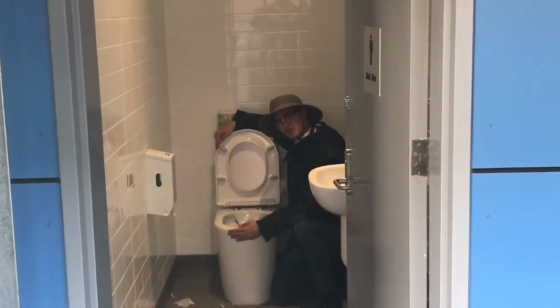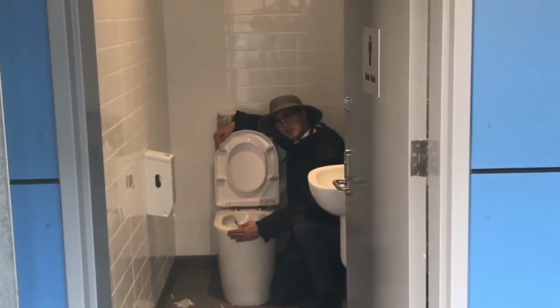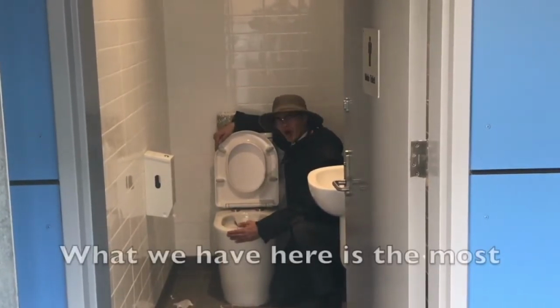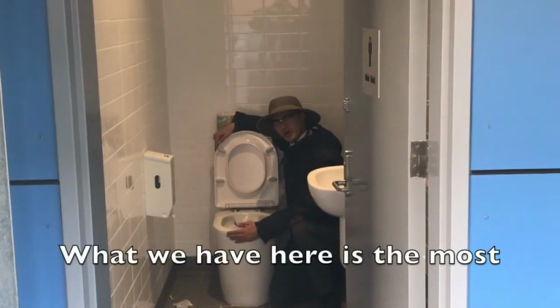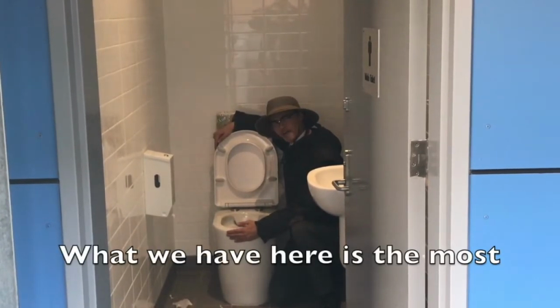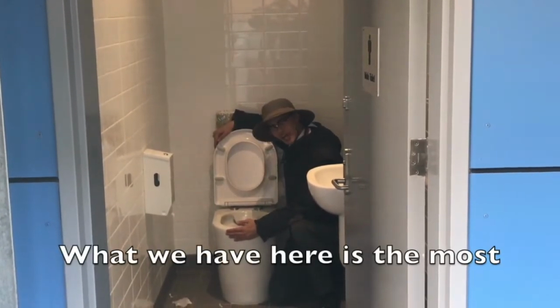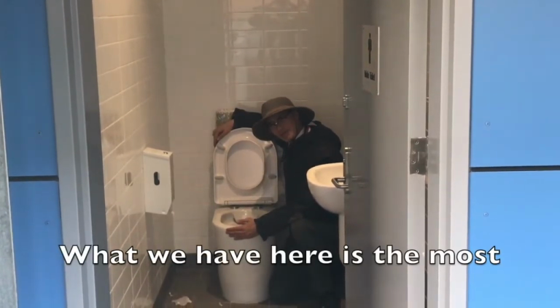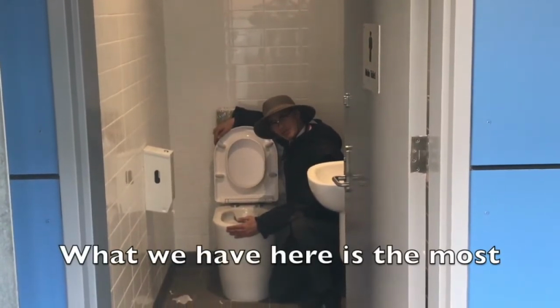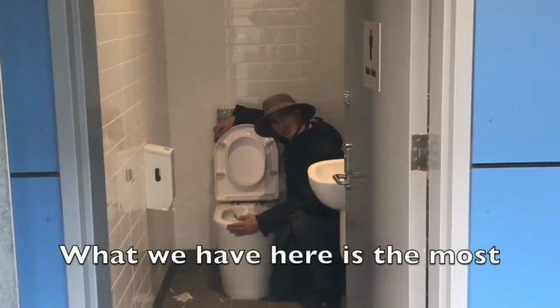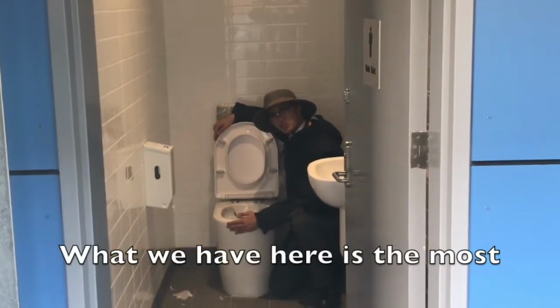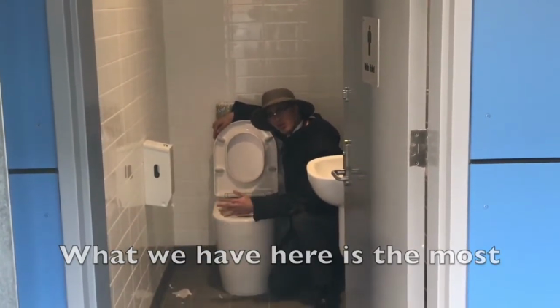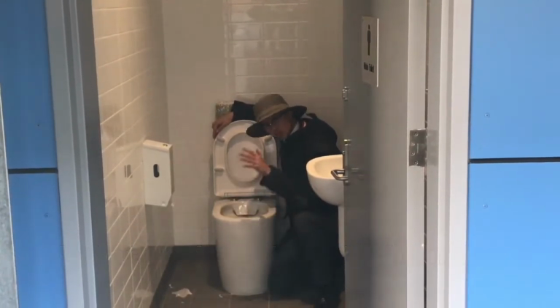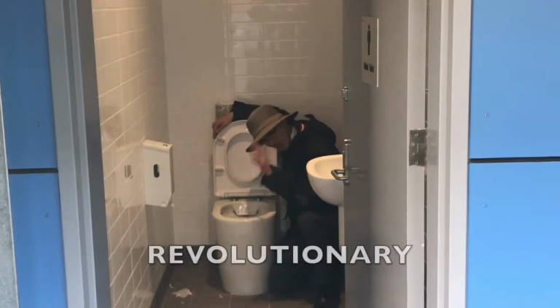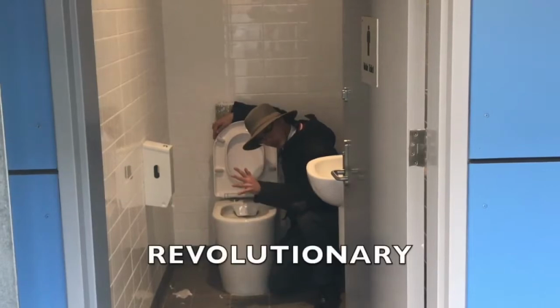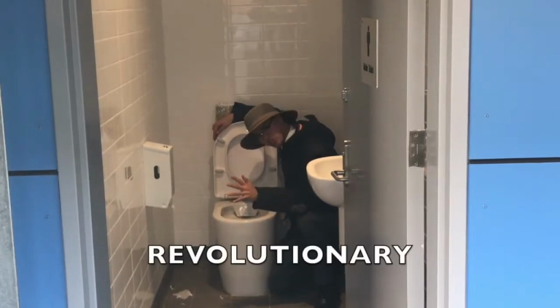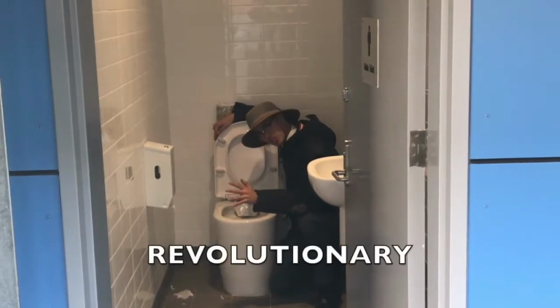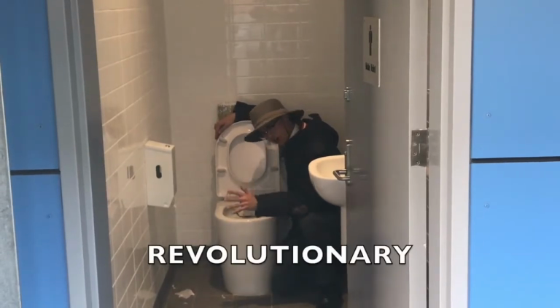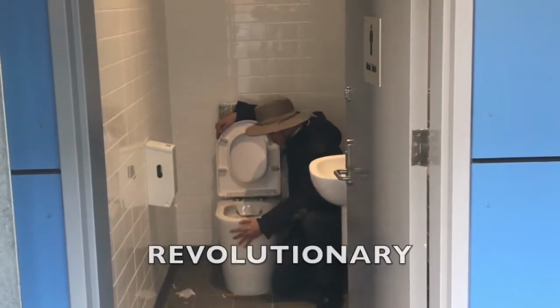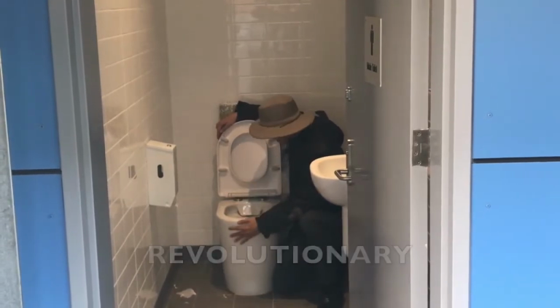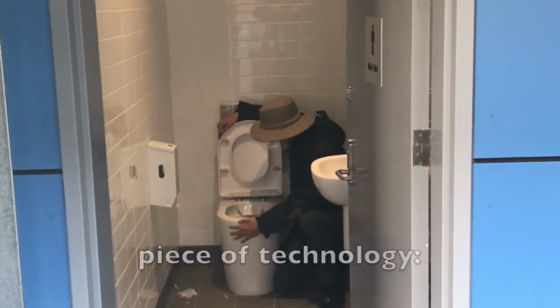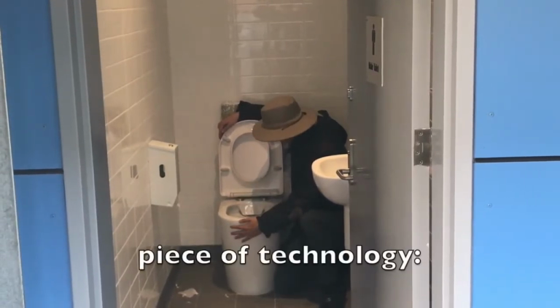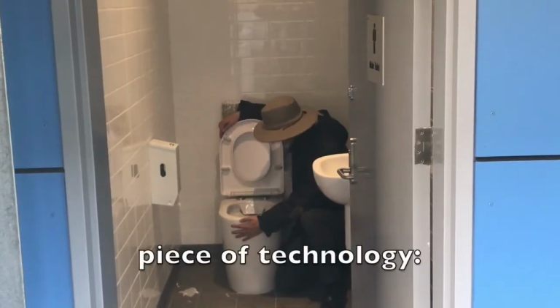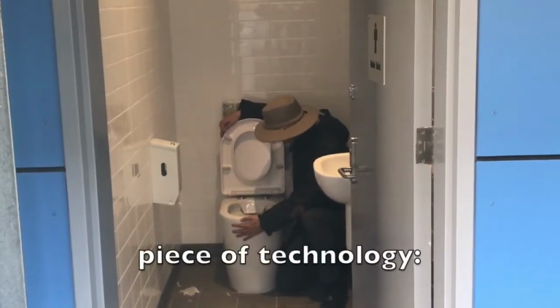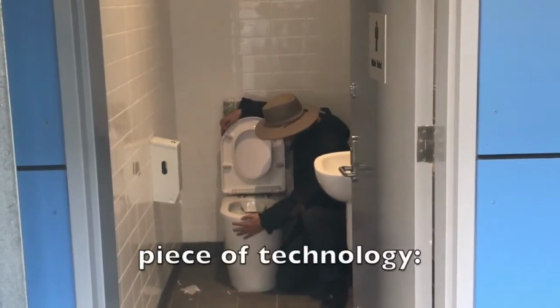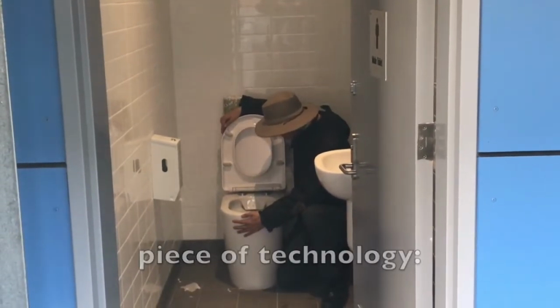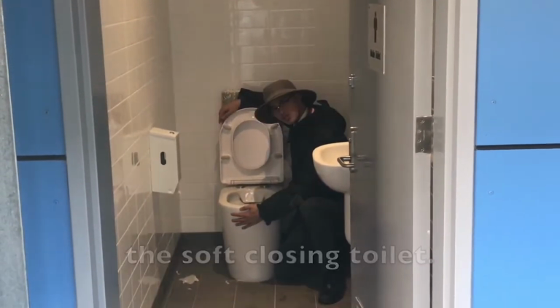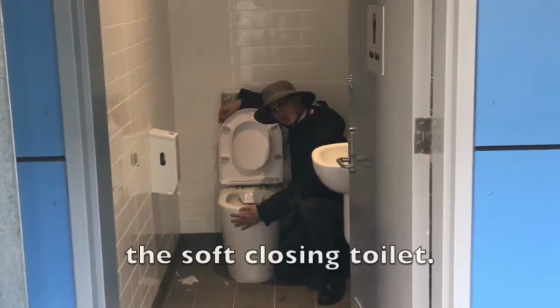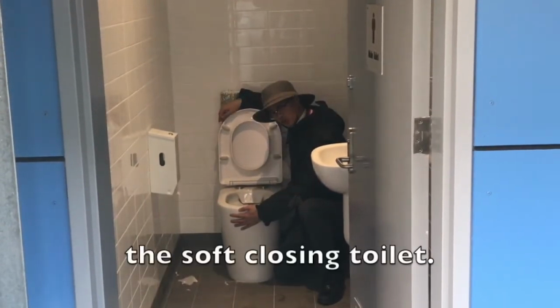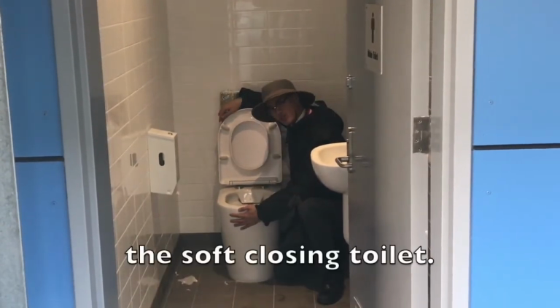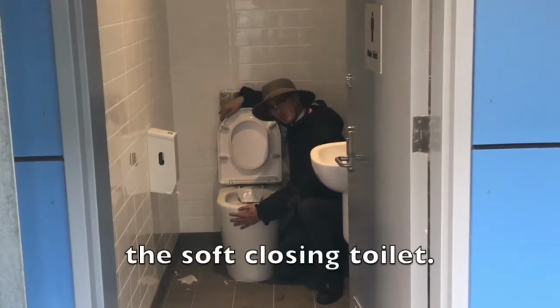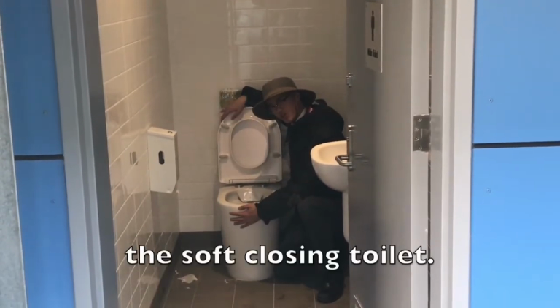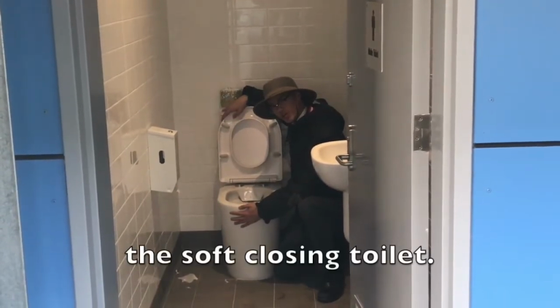What we have here is the most revolutionary piece of technology: the soft closing toilet.